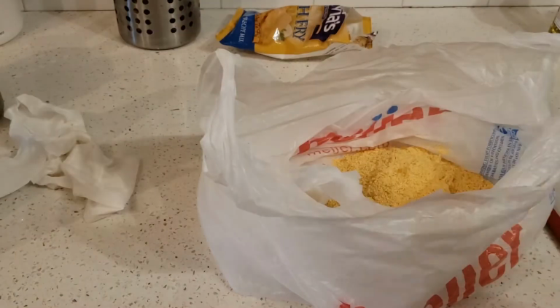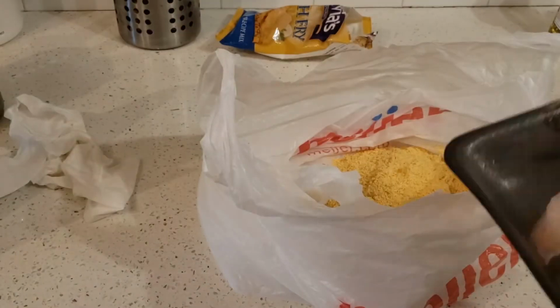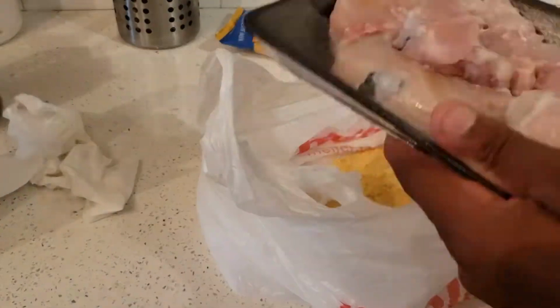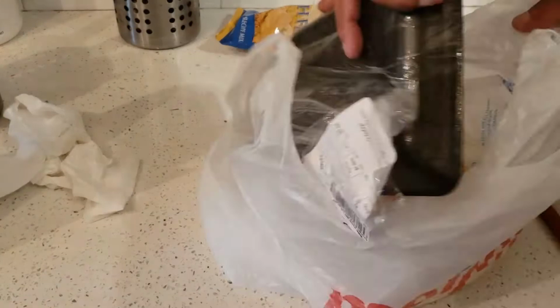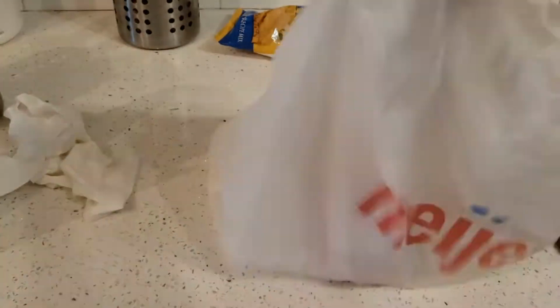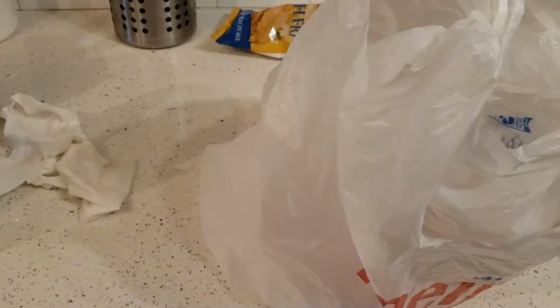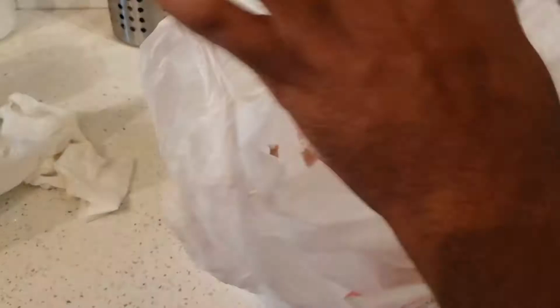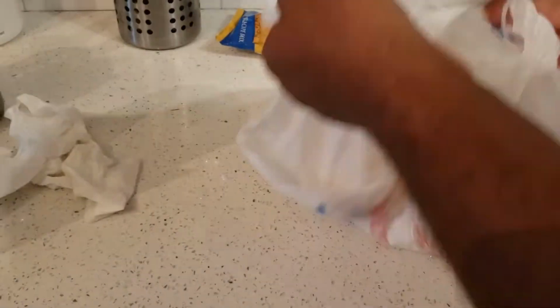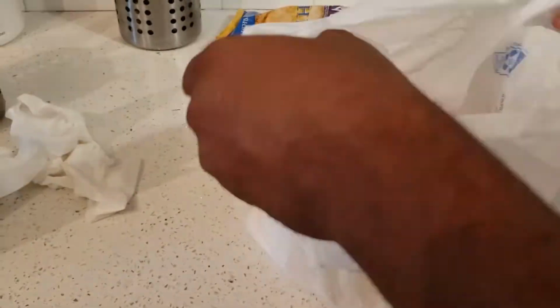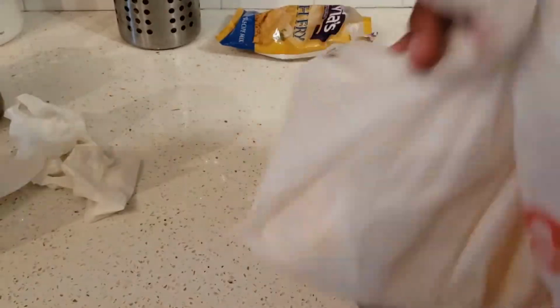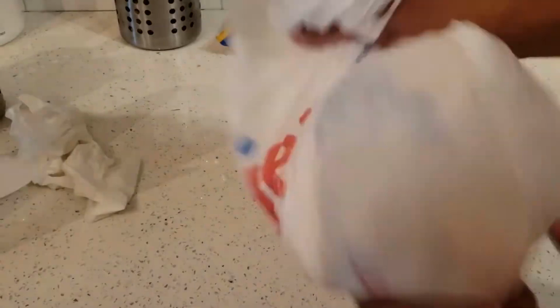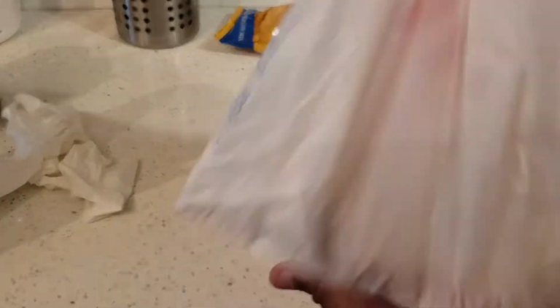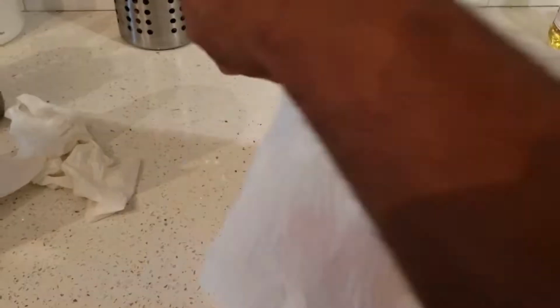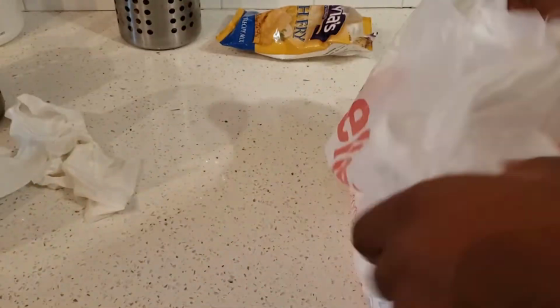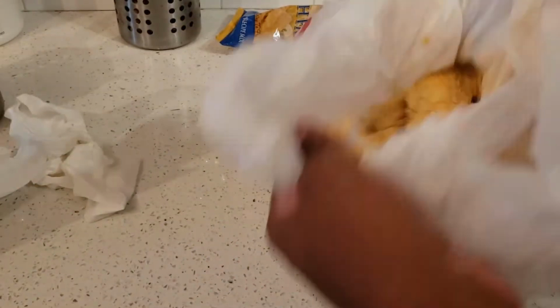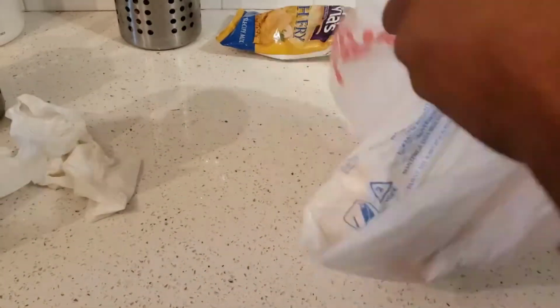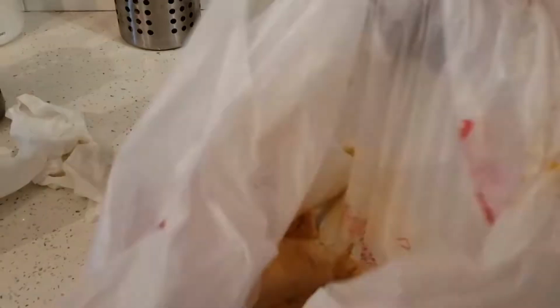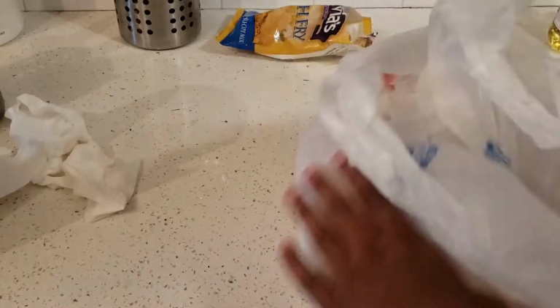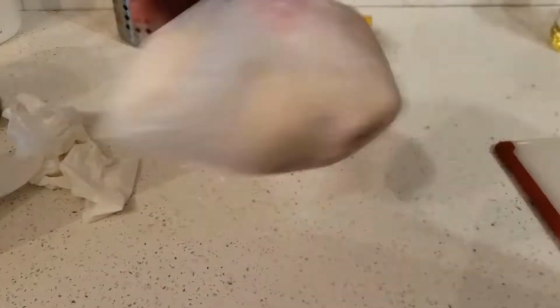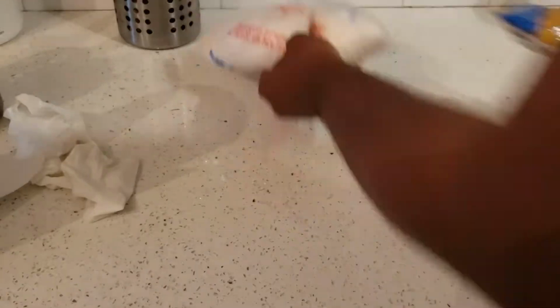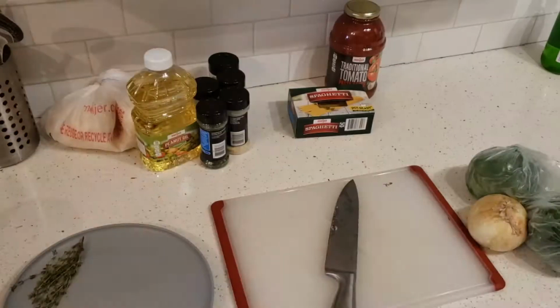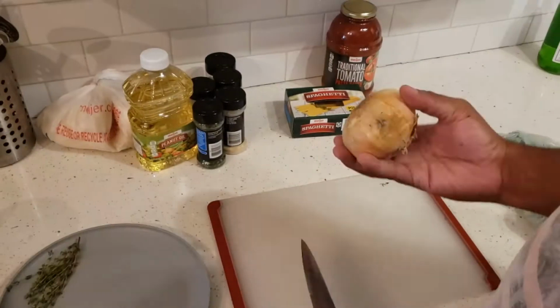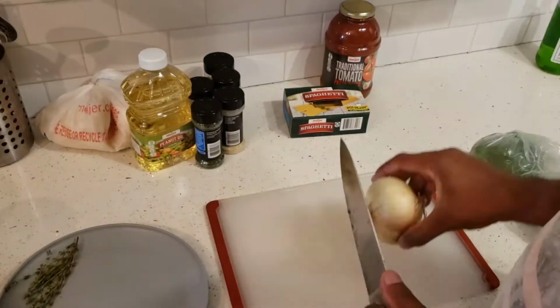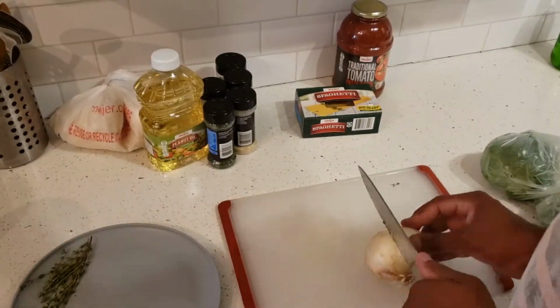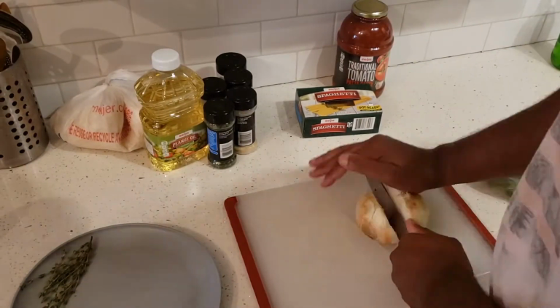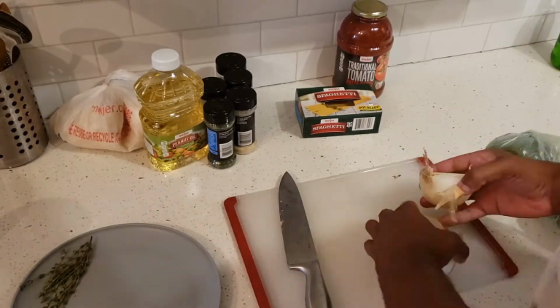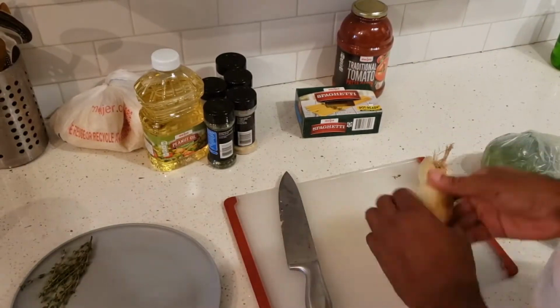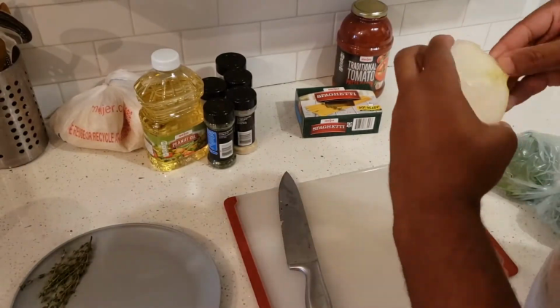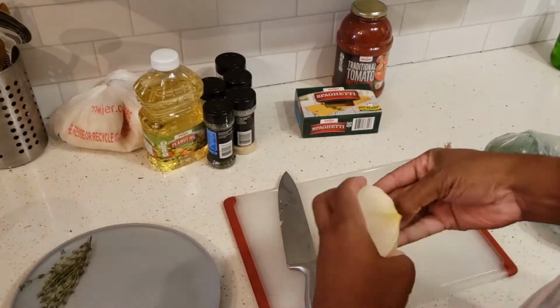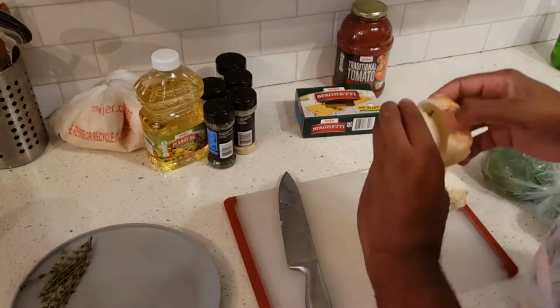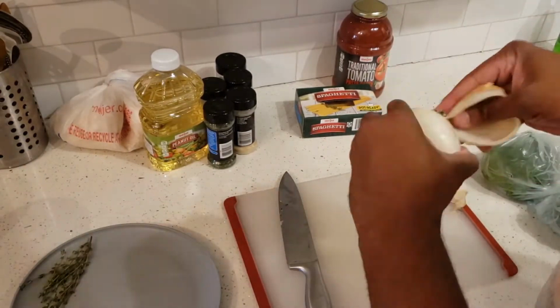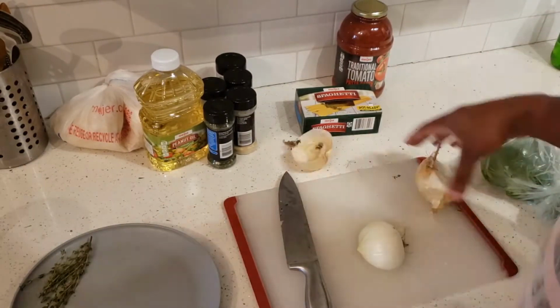I get my catfish steaks and put them in a bag of fish fry mix — or you can use breadcrumbs, whatever you want — and just give that a good shake, mix it all around really good.